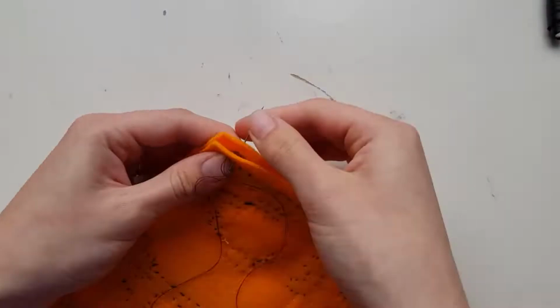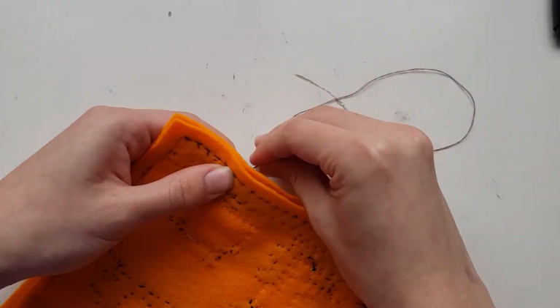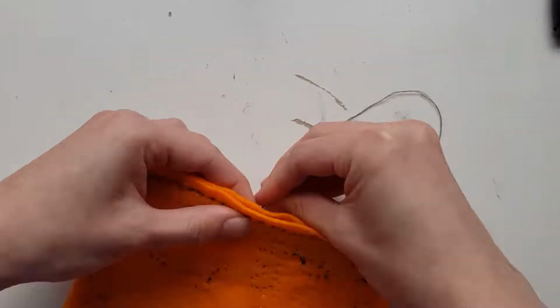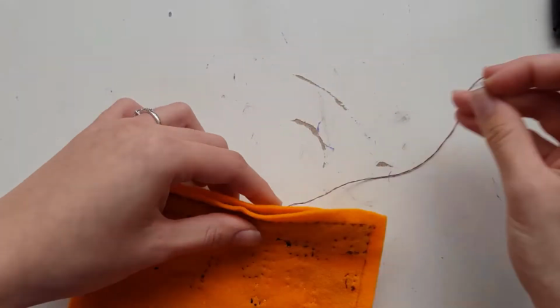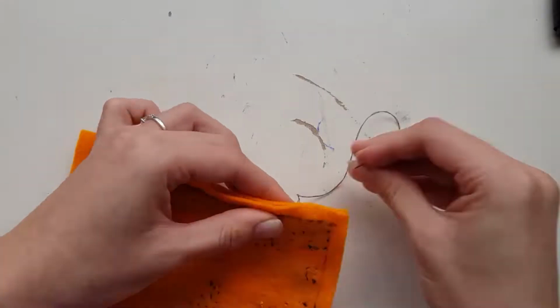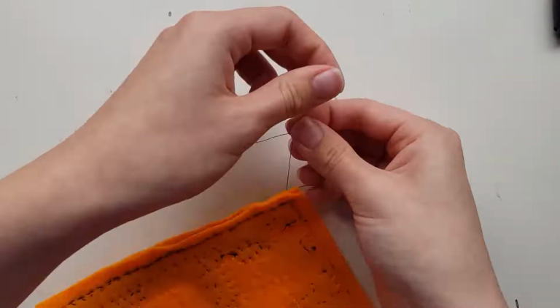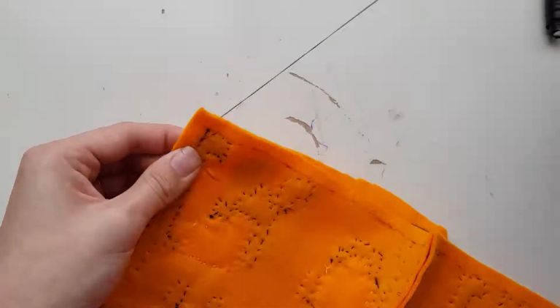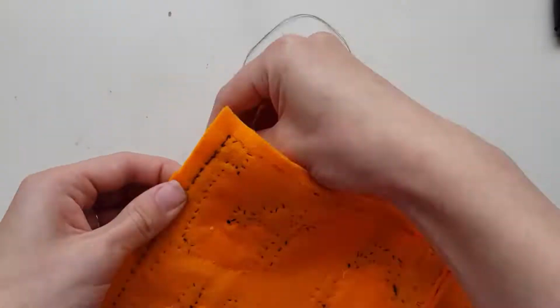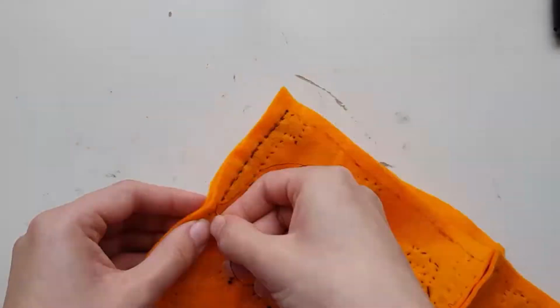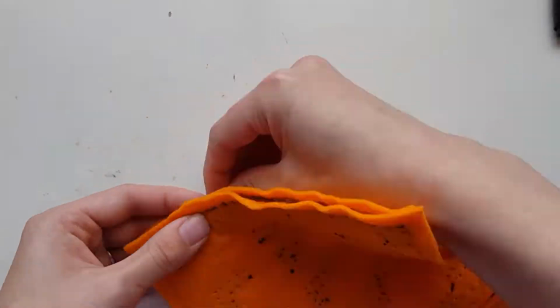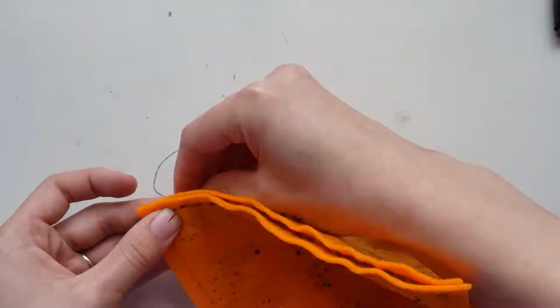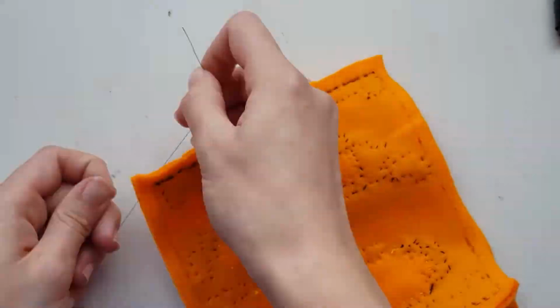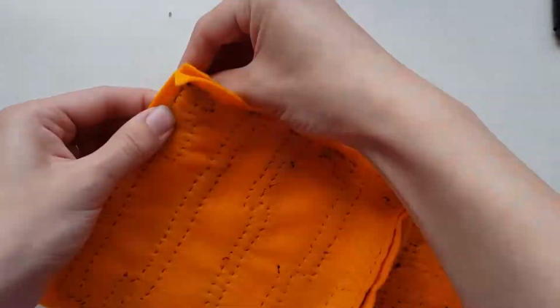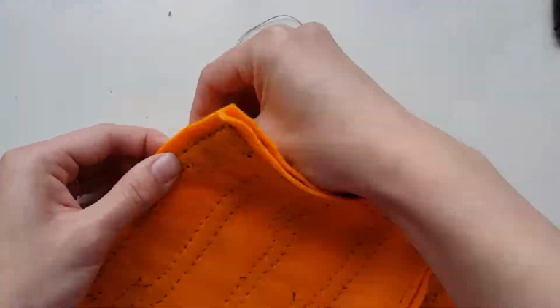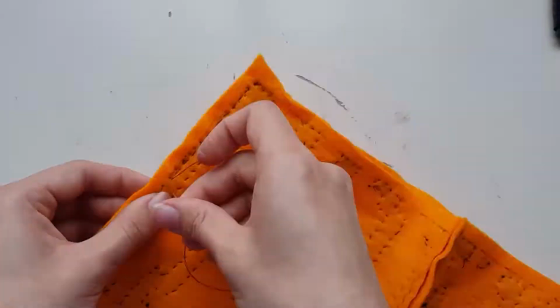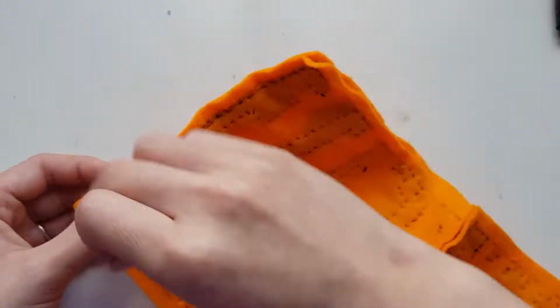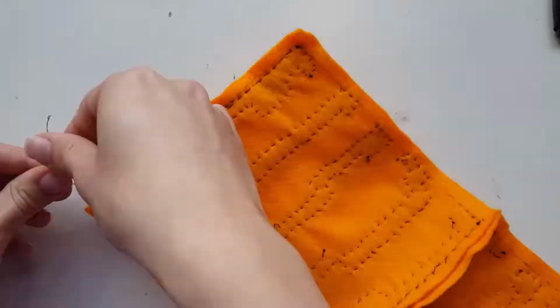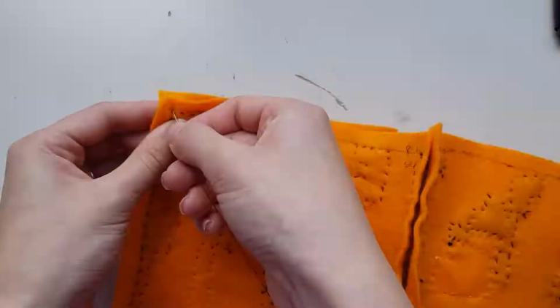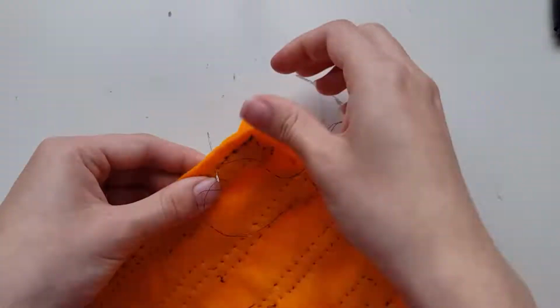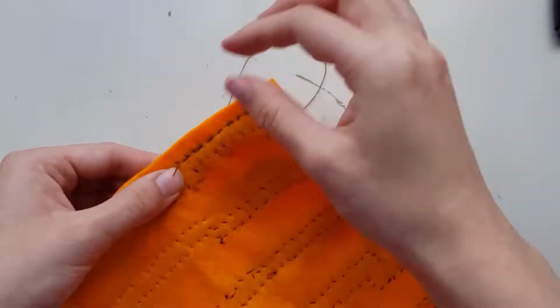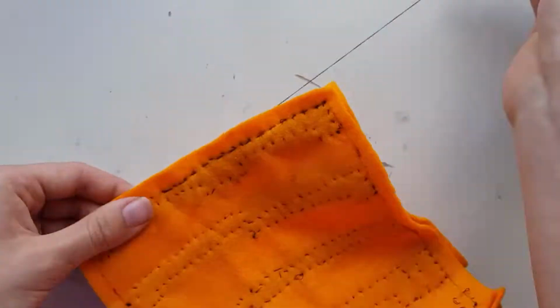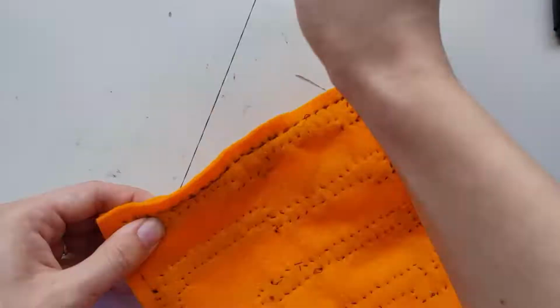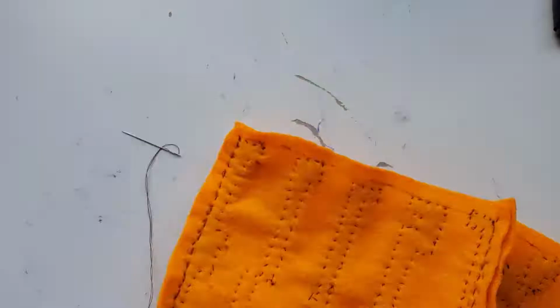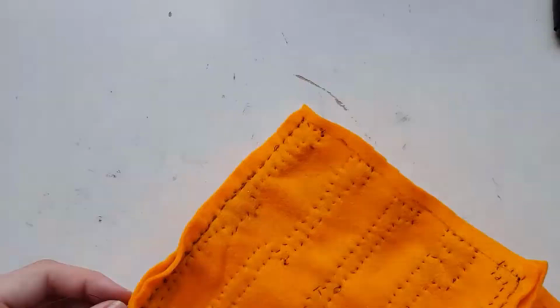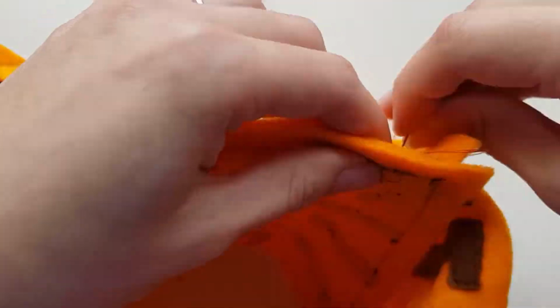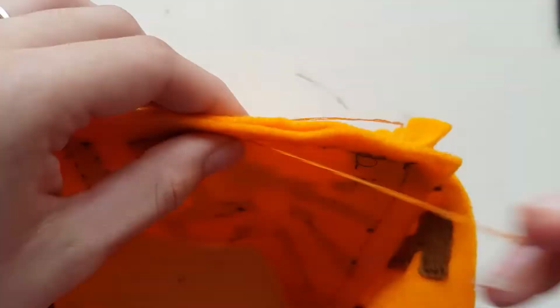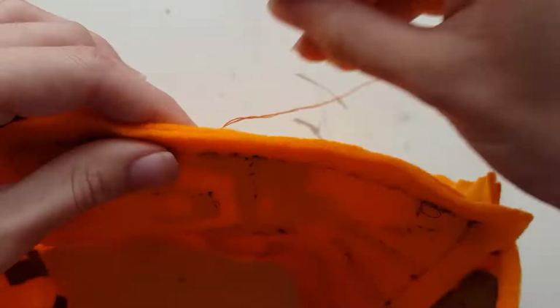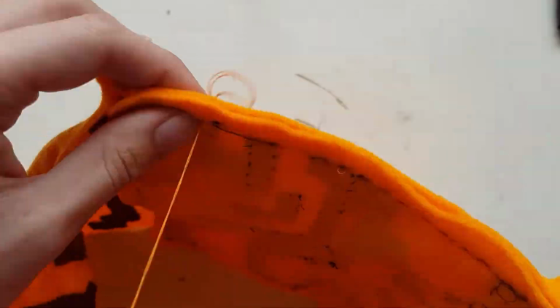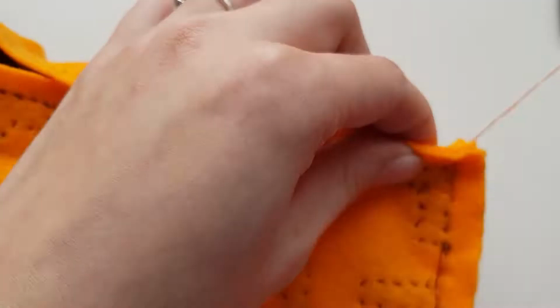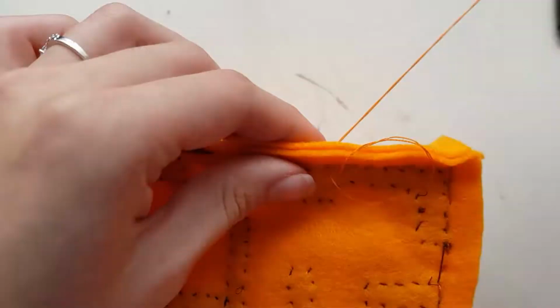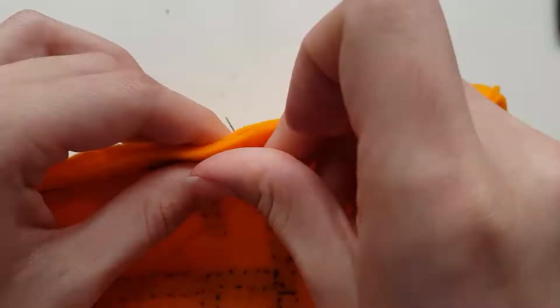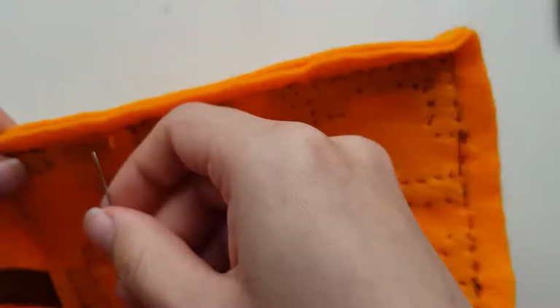When you have finally sewn on all of the pixels, place all of the squares with the tracing on the outside and begin joining it all together, starting with the side pieces and the face. Then join on the top and the bottom piece.